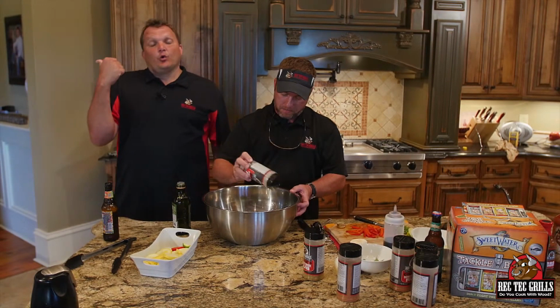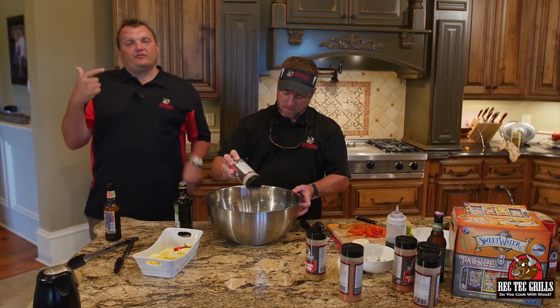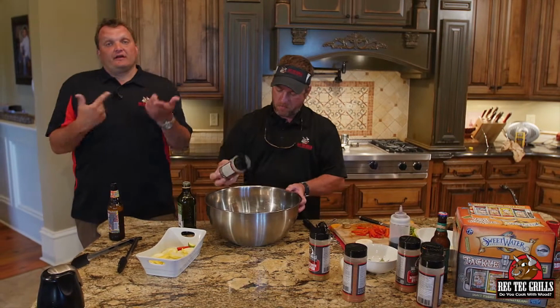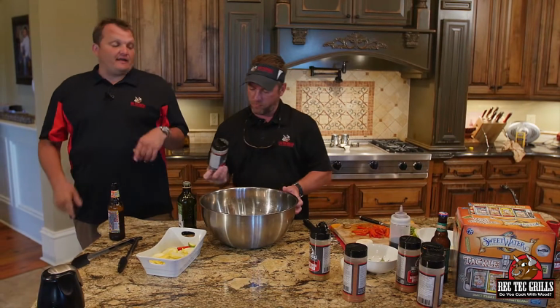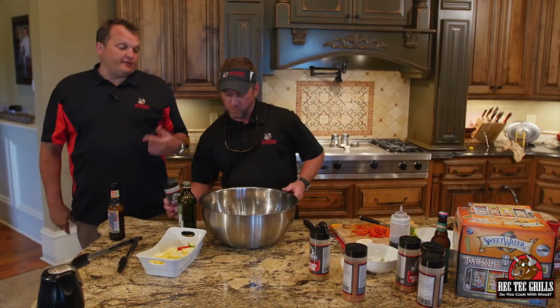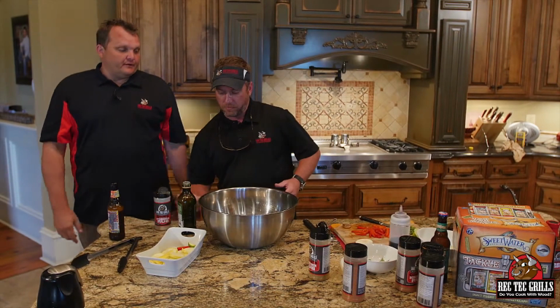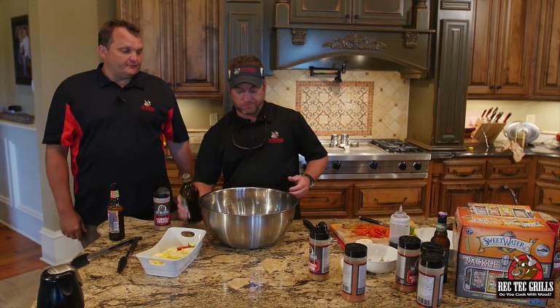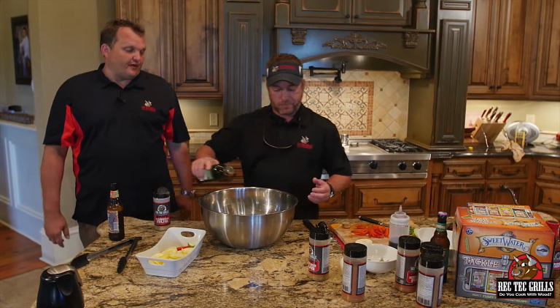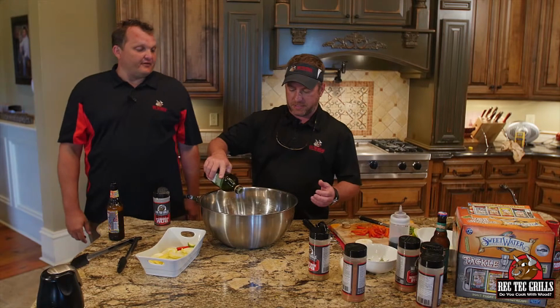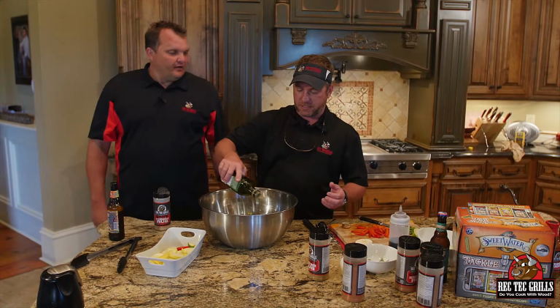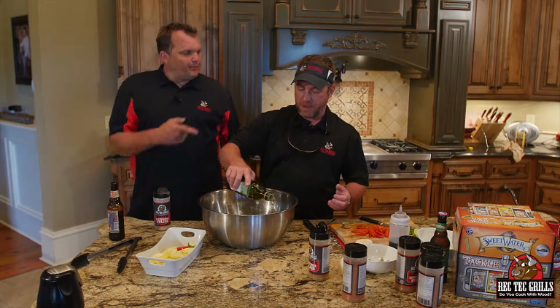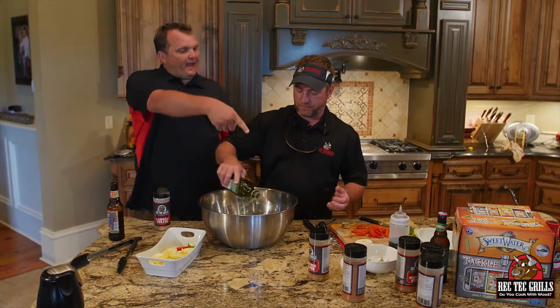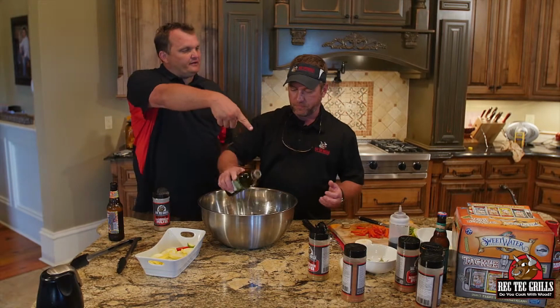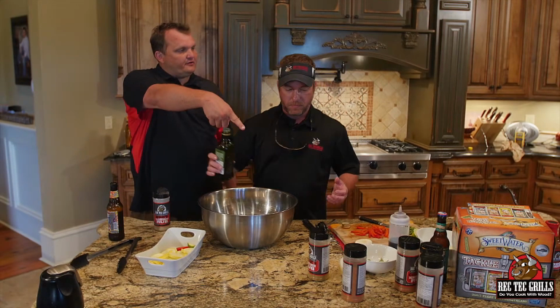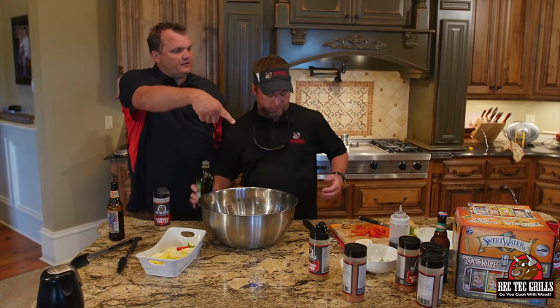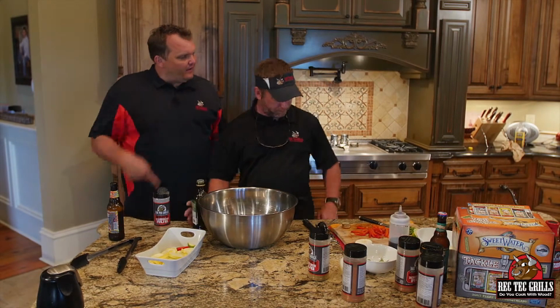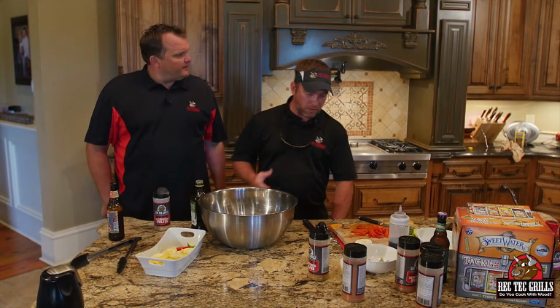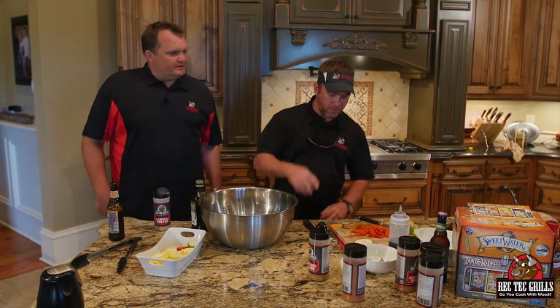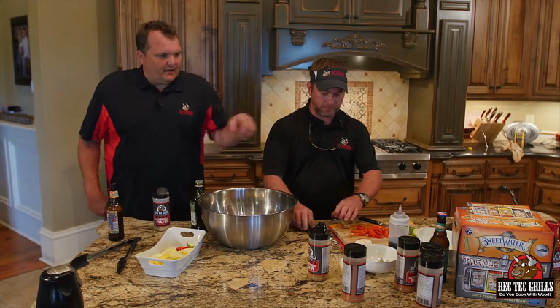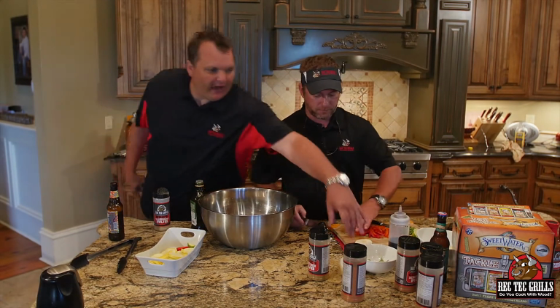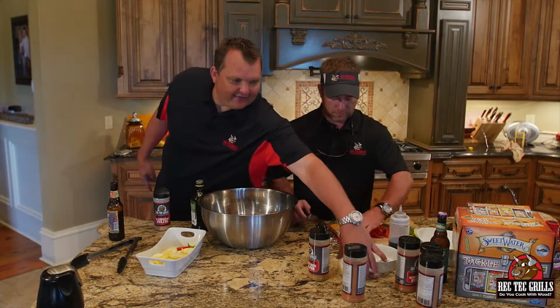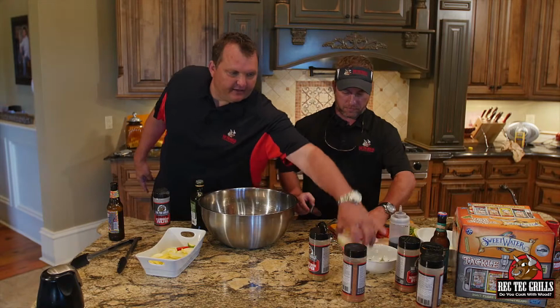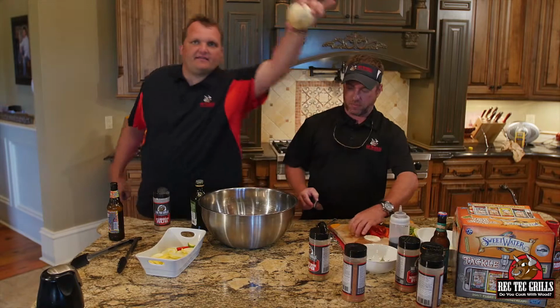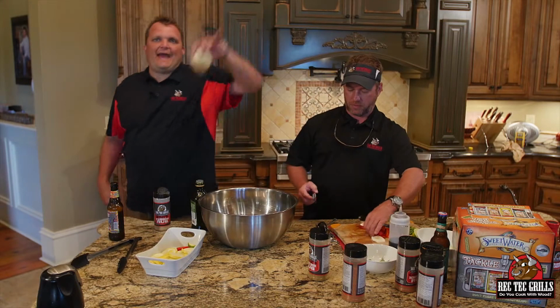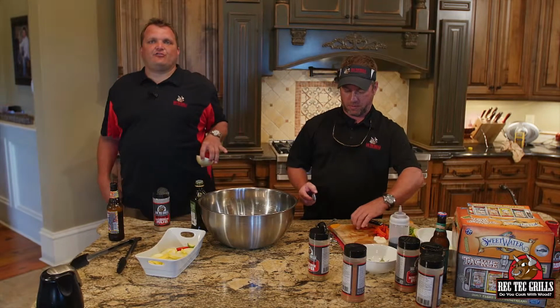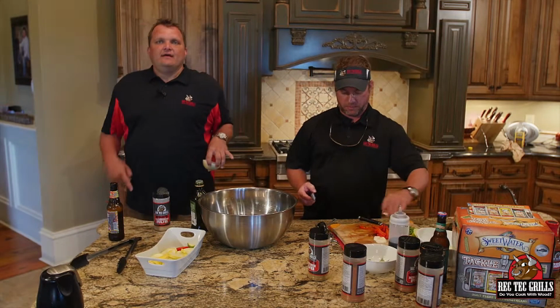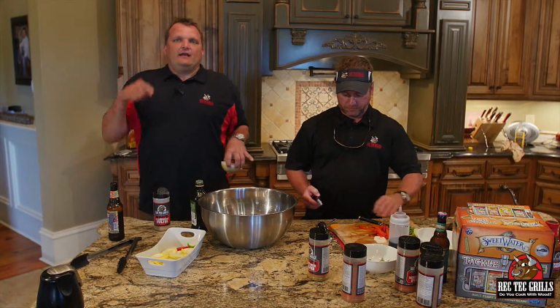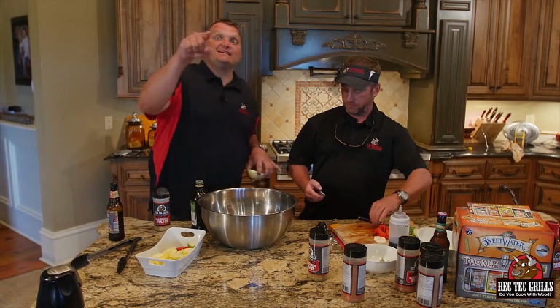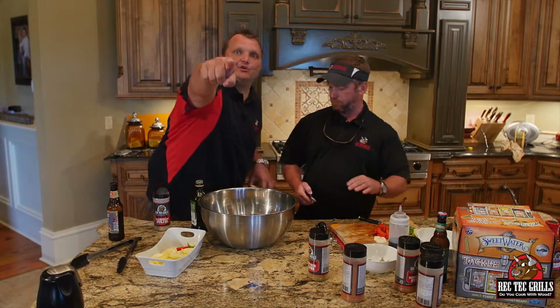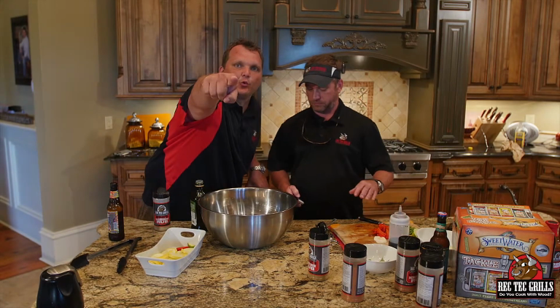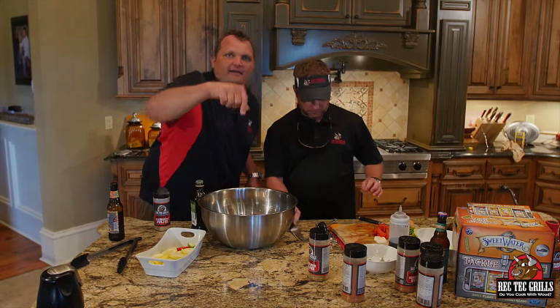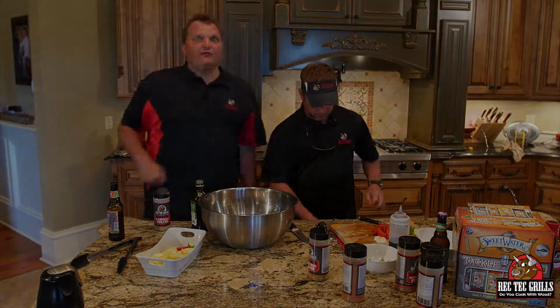We're going to use the sear kit upside down for this one — first time for everything. Let's sear them out. I'm going to put half an onion in there too — I got half an onion here, I'm going to cut this up and add that to it. And then we're going to see you at the Rec Tech. See you in a few.